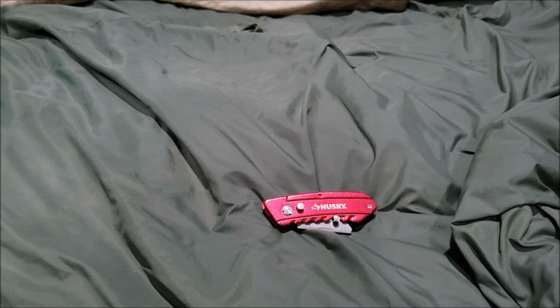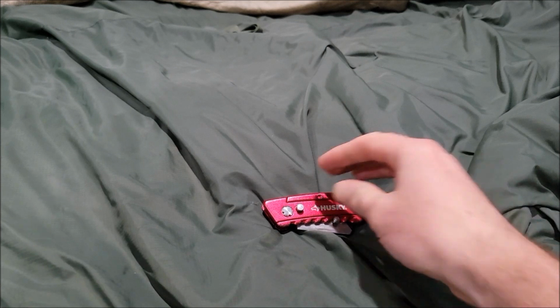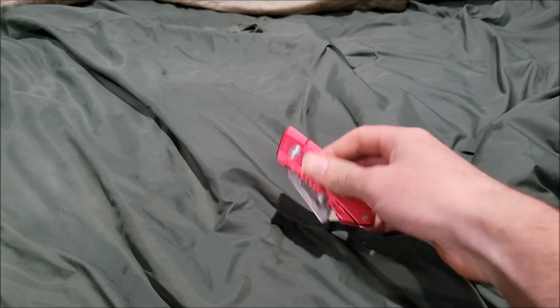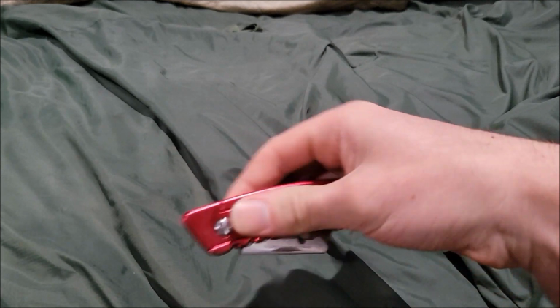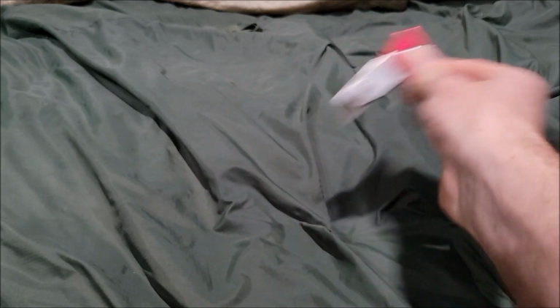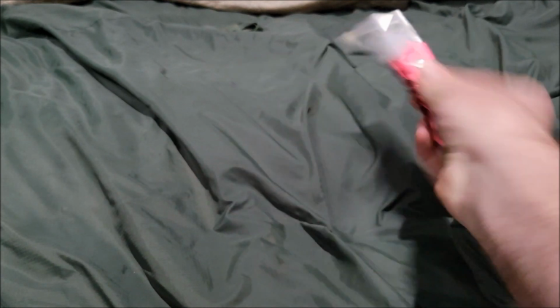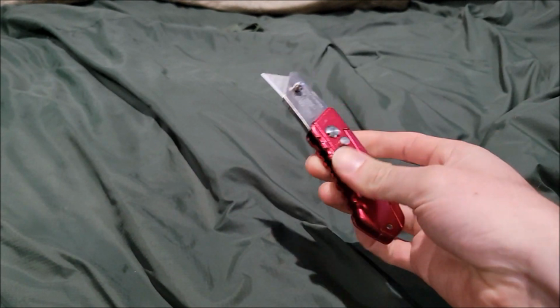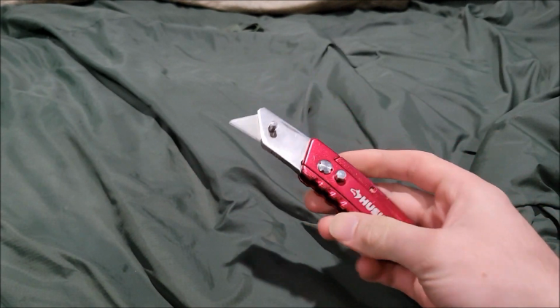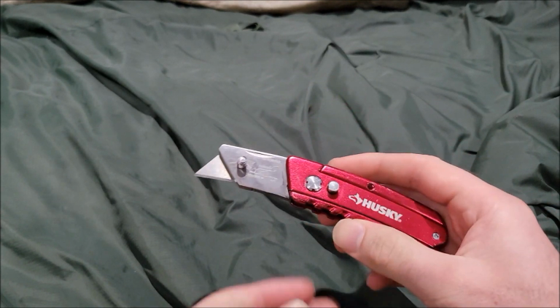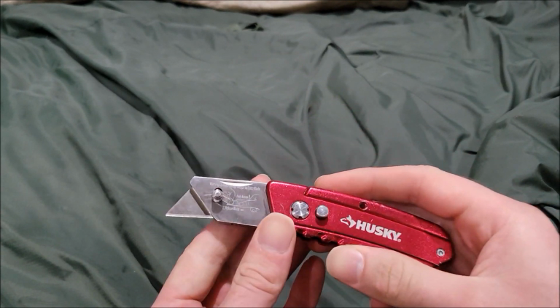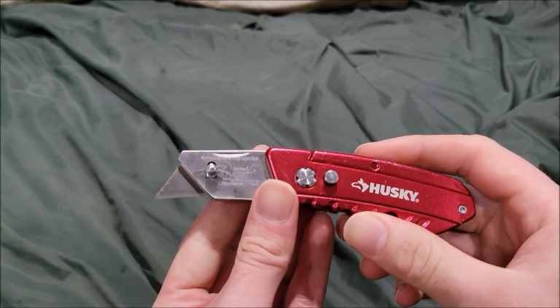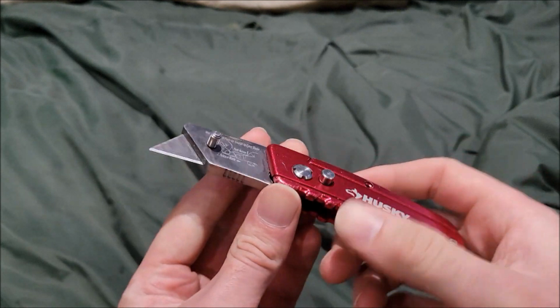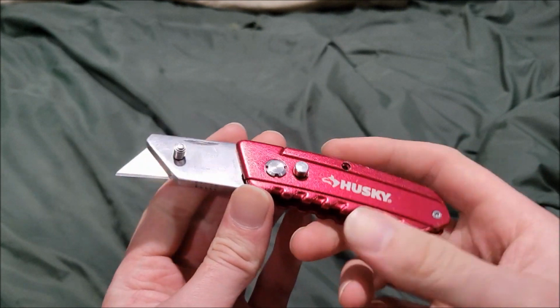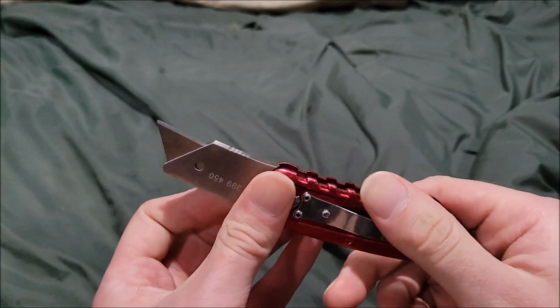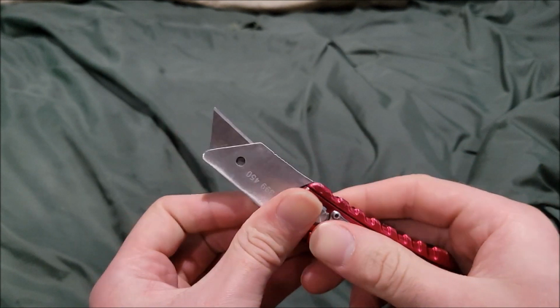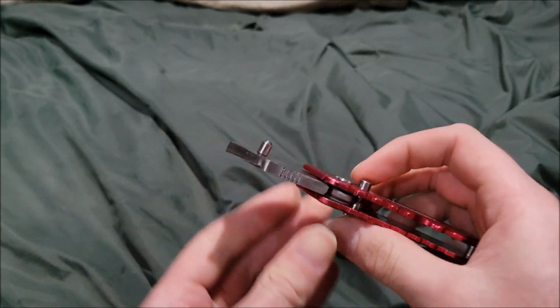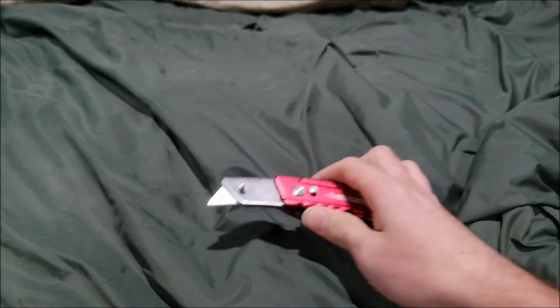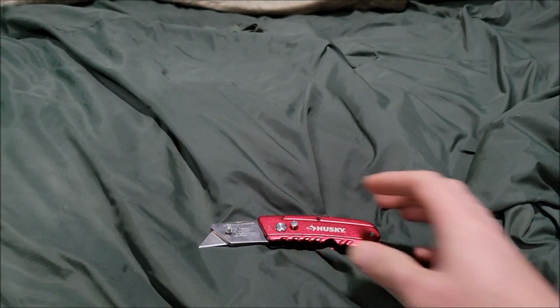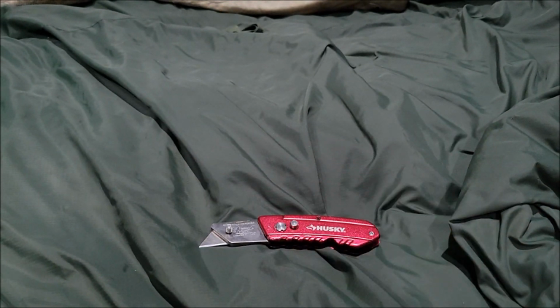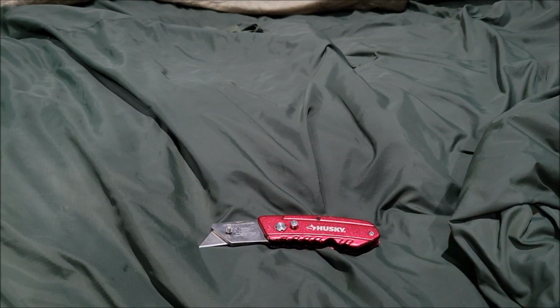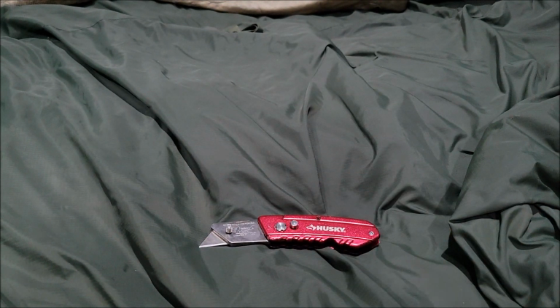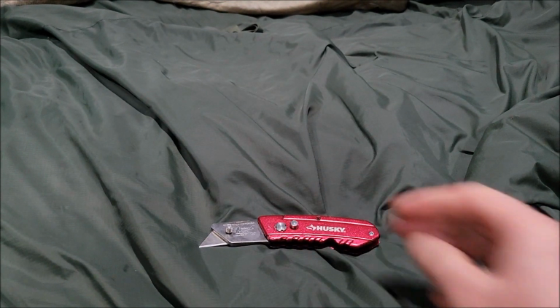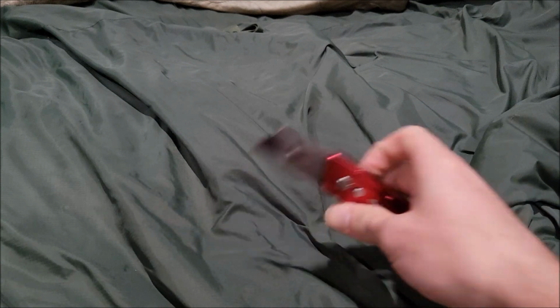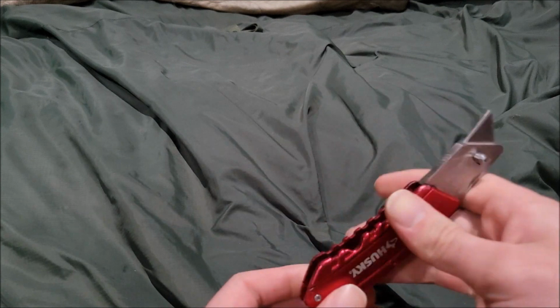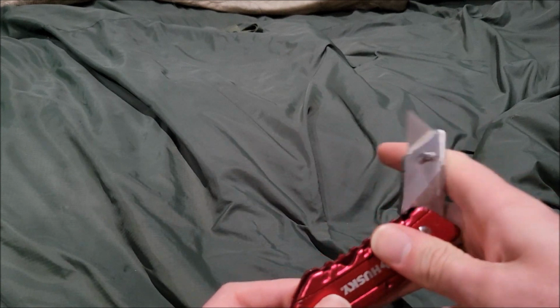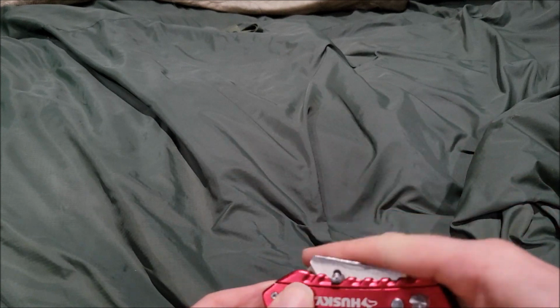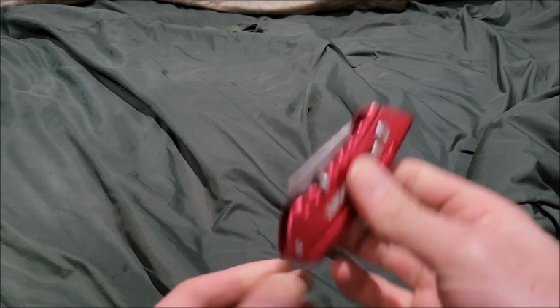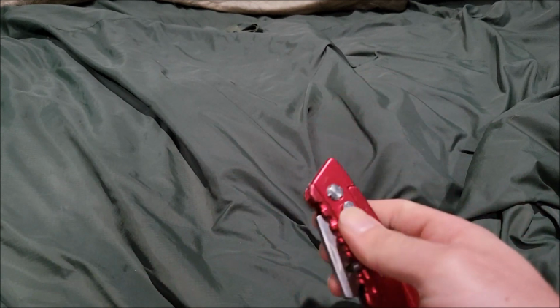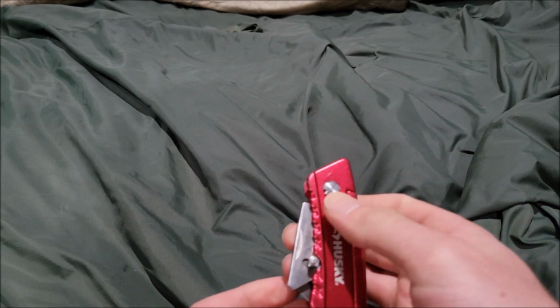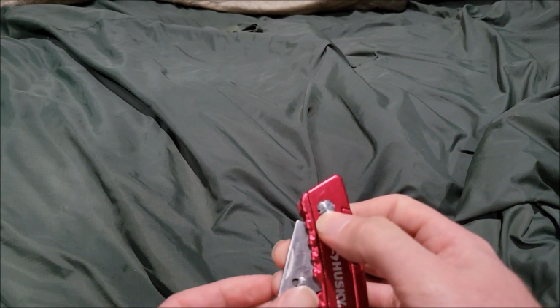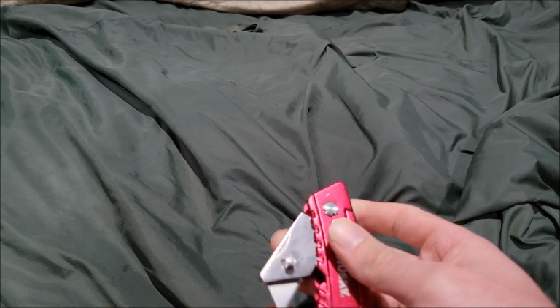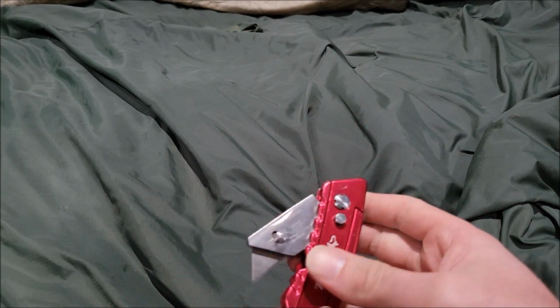What's up guys, Martillo Boy here. We're doing another video today — we're taking a look at the Husky red folding utility knife. Let's begin.